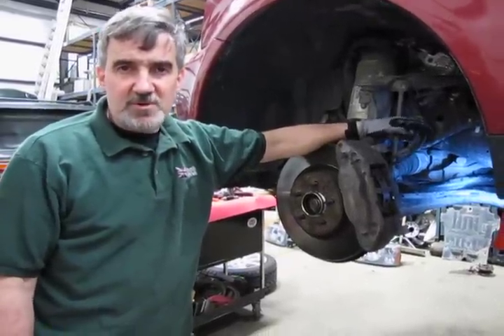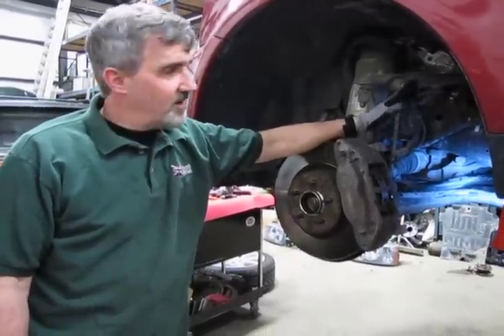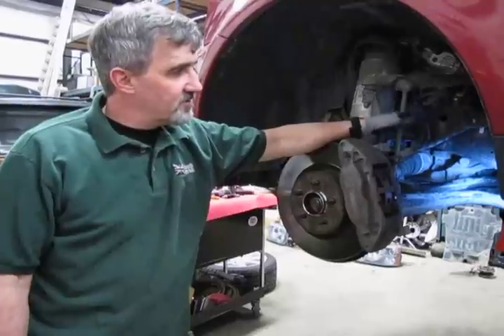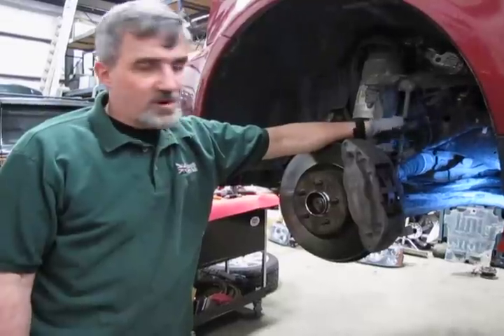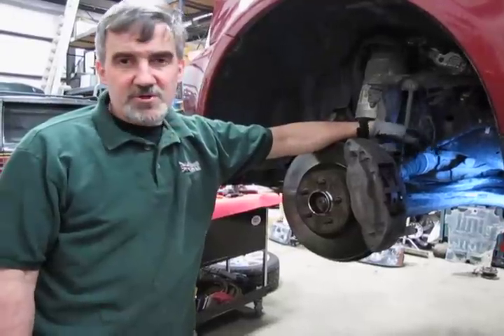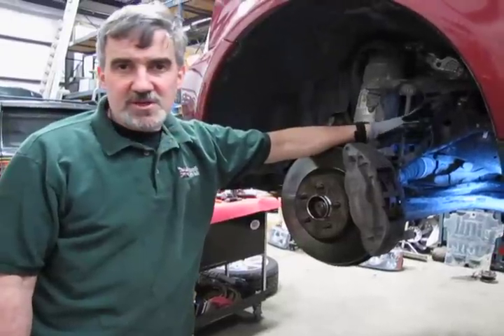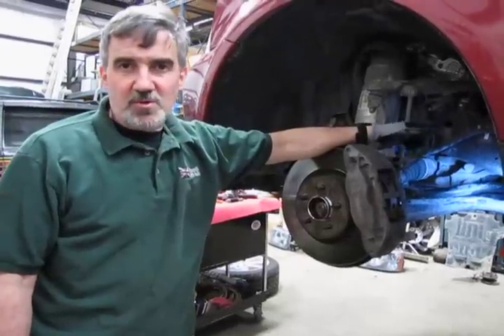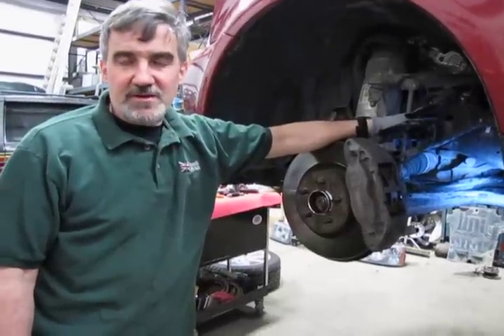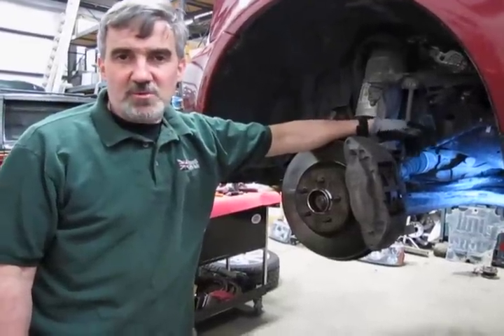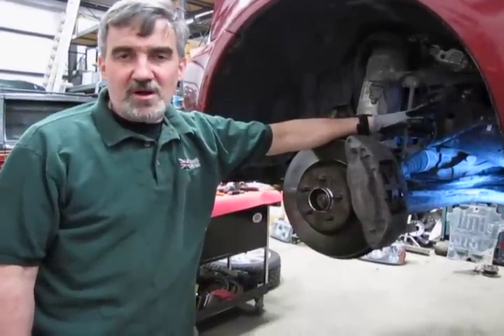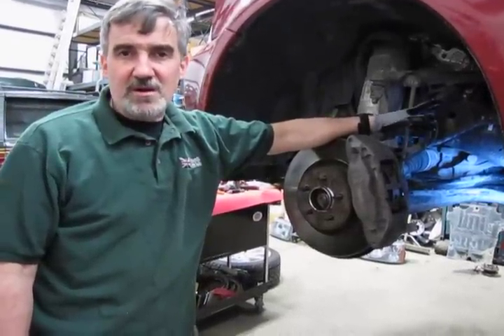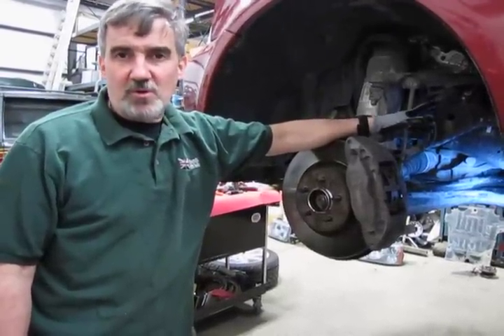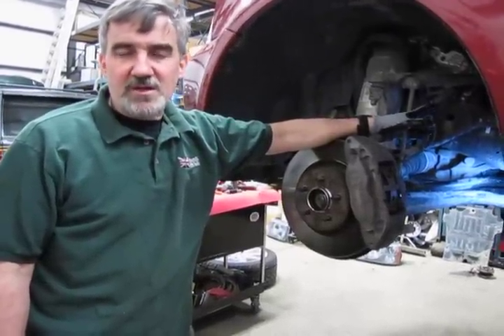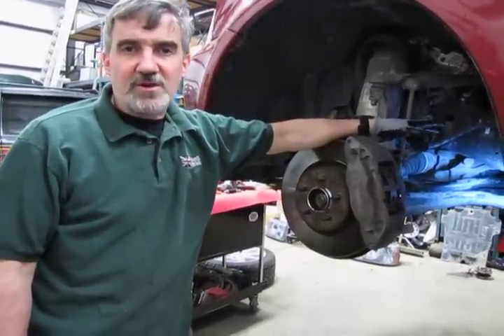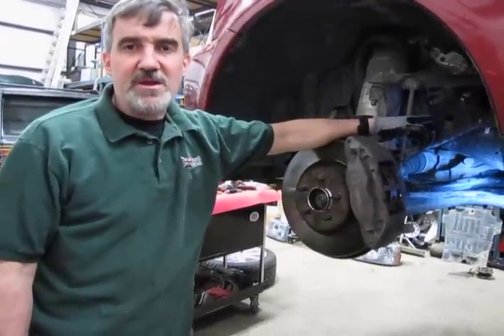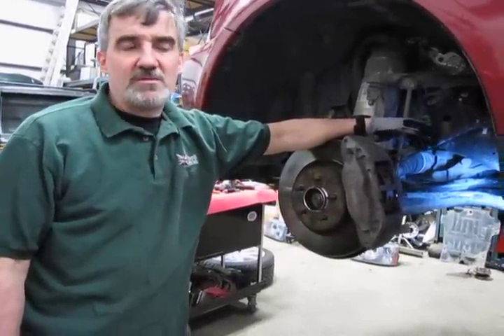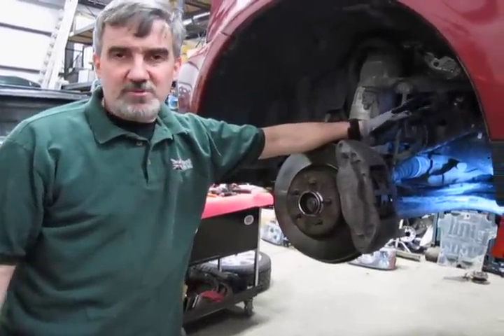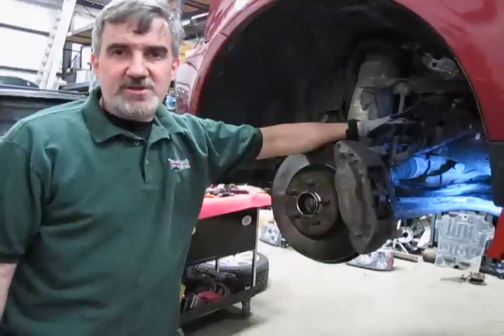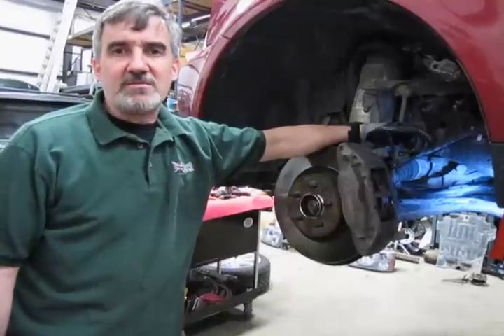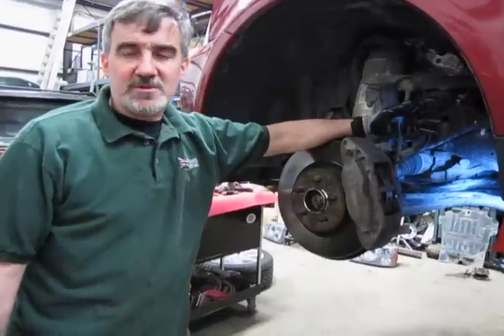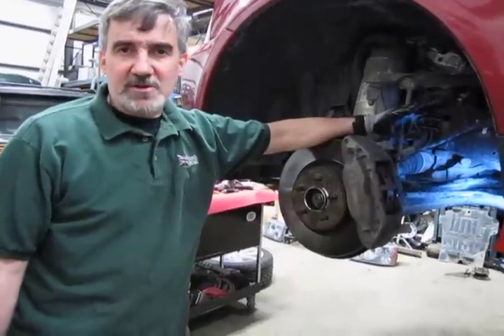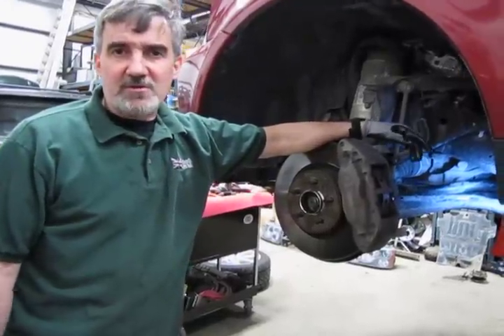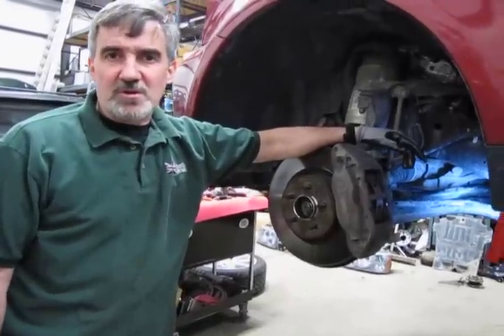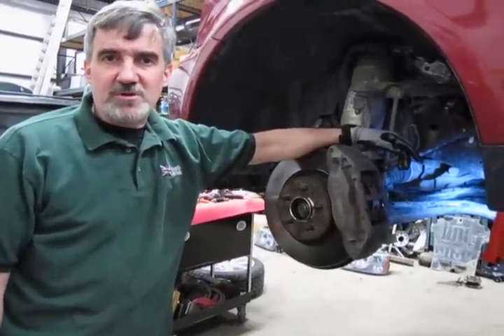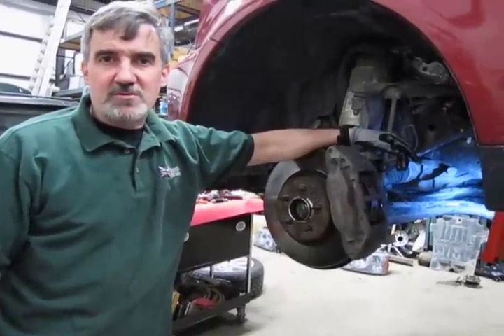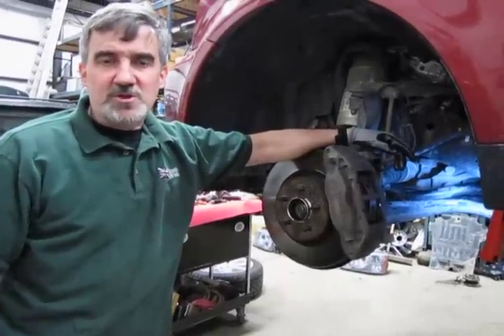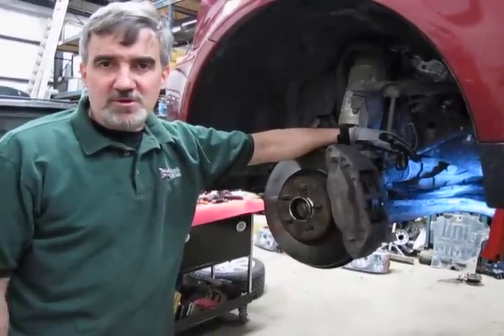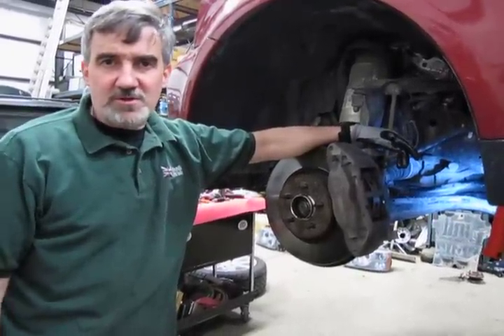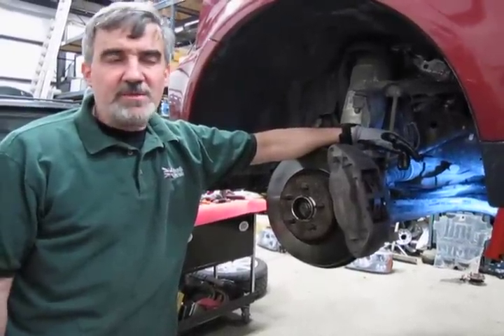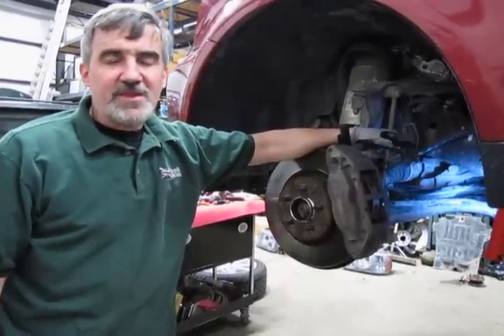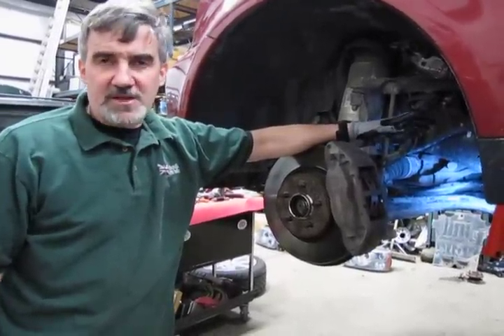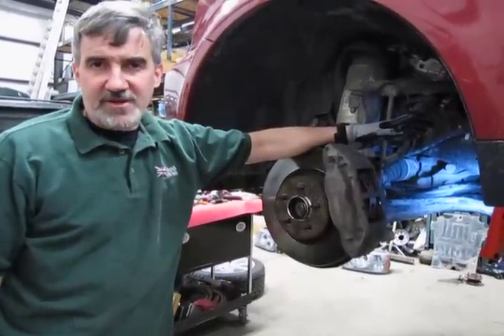What you have are two rubber bushings that support that sway bar and hold it against the frame. The rubber dries out, especially in areas where we're subject to a lot of salt in the wintertime, and it all takes effect.